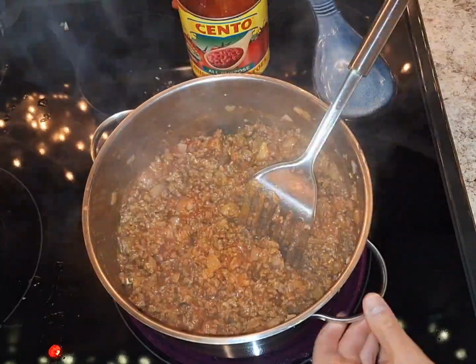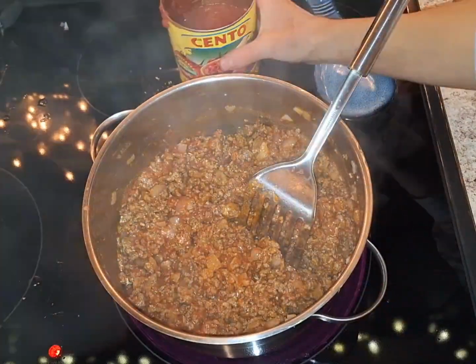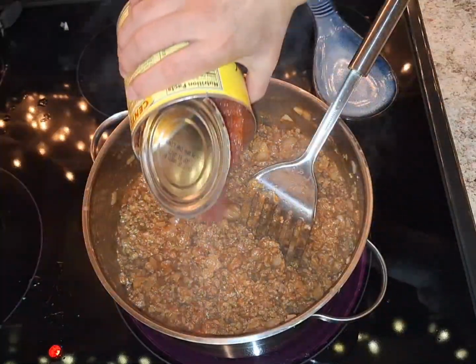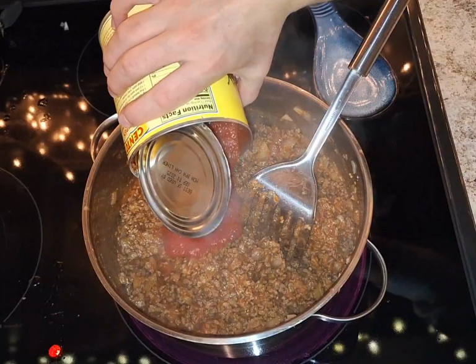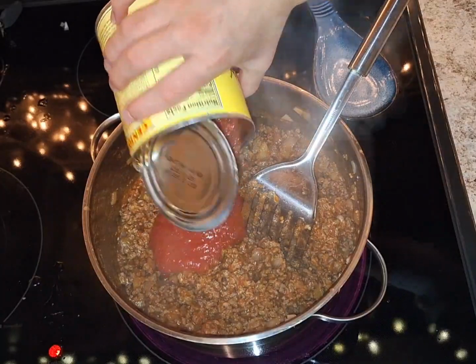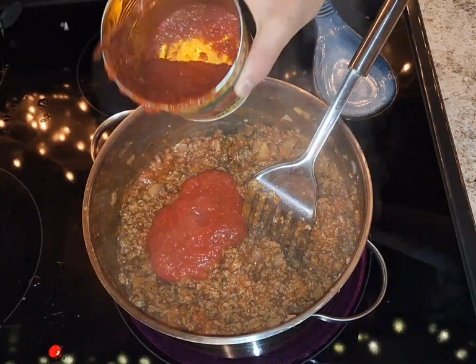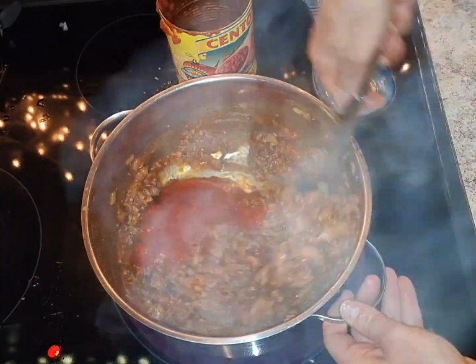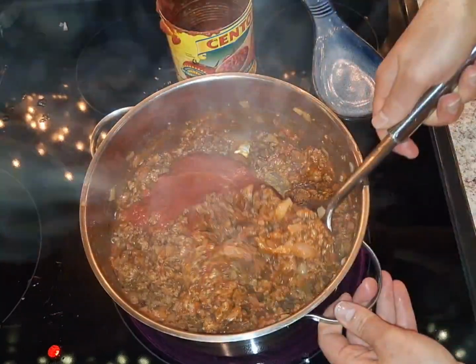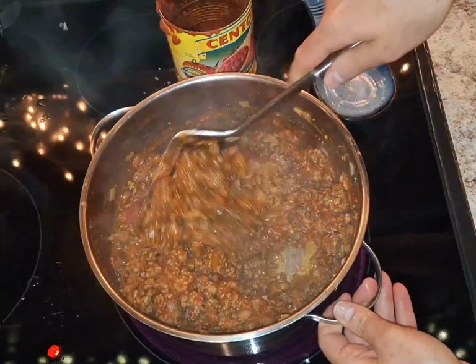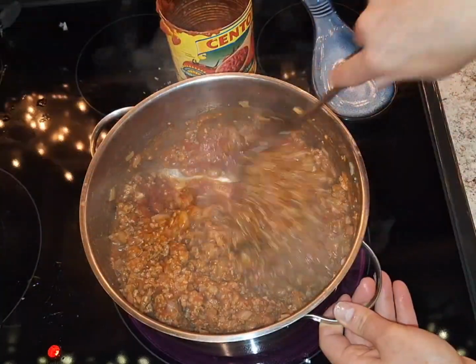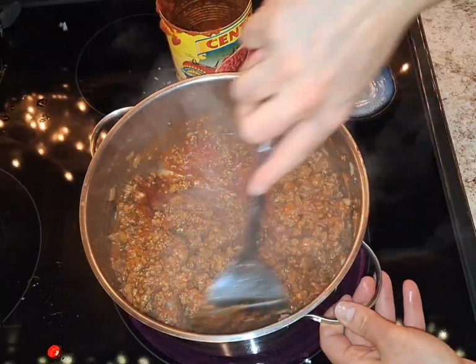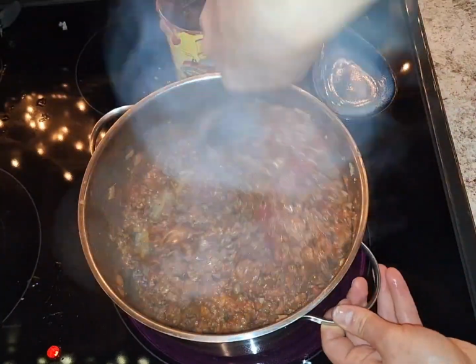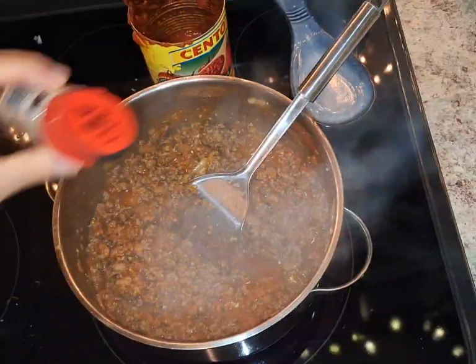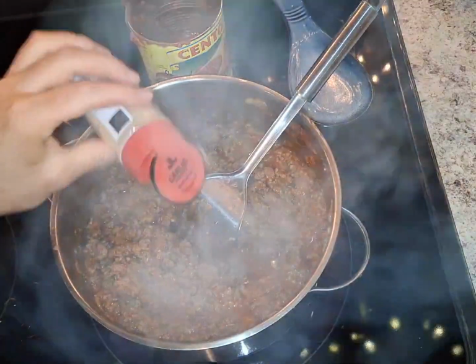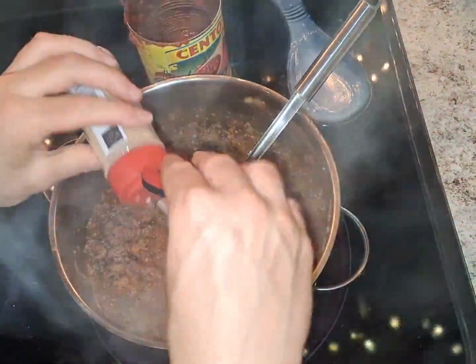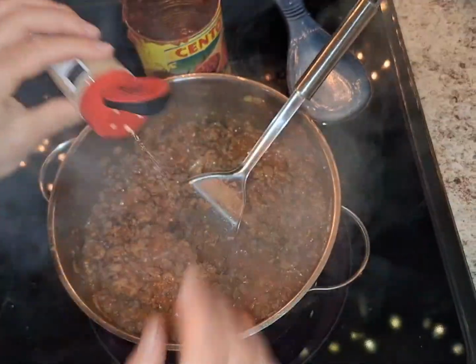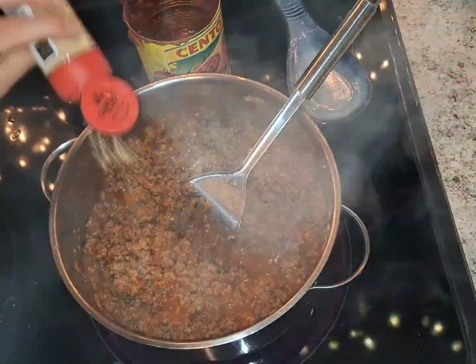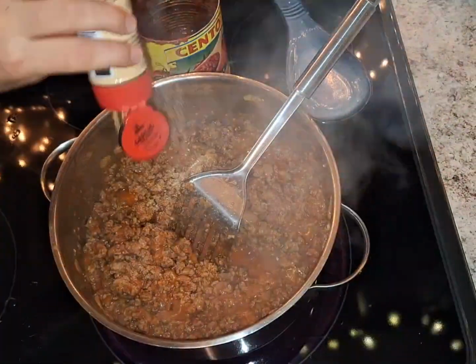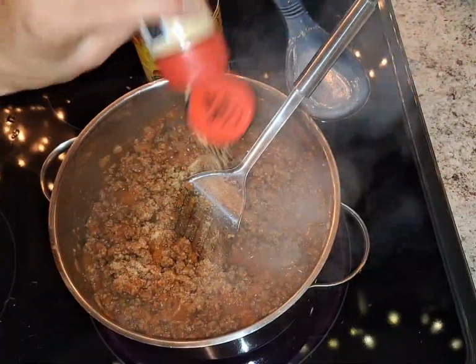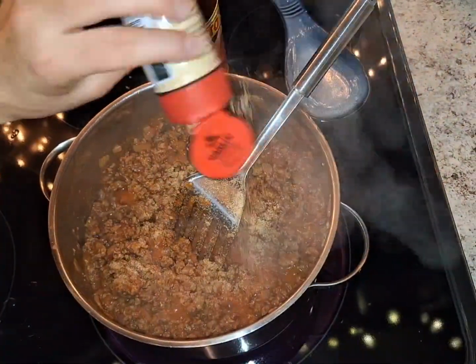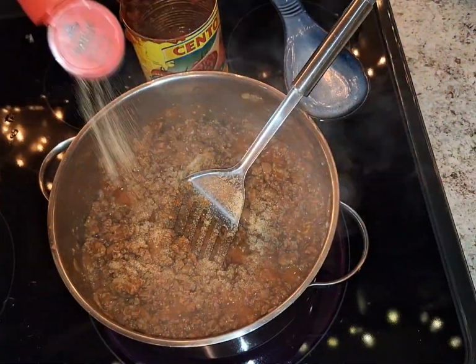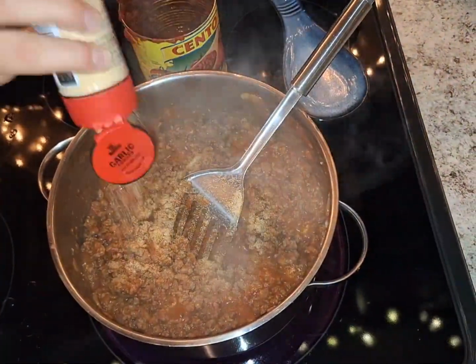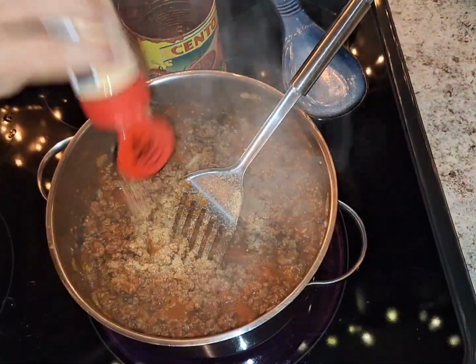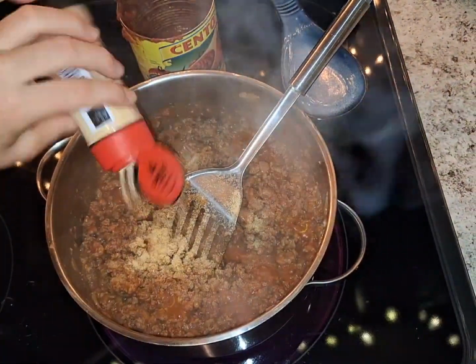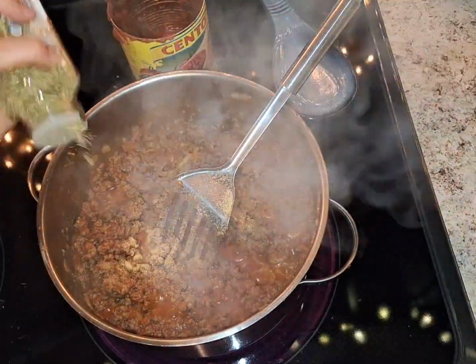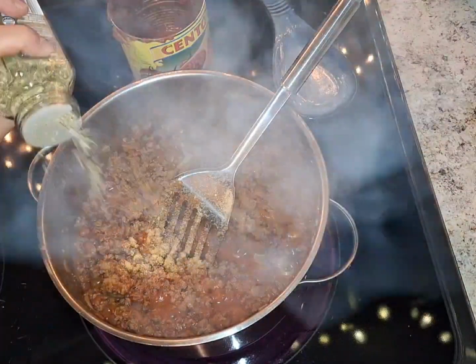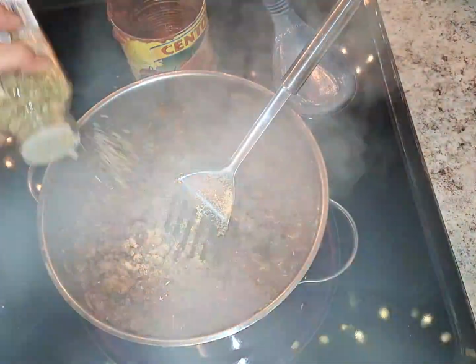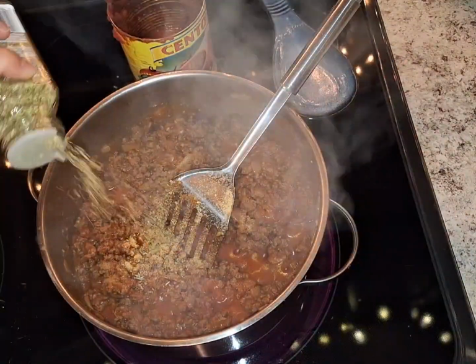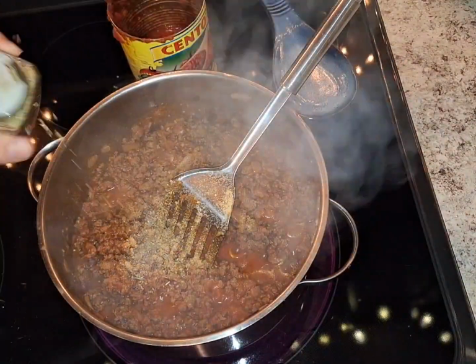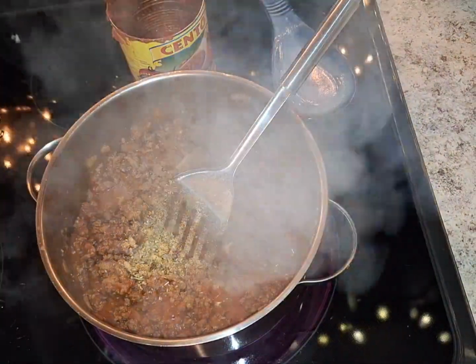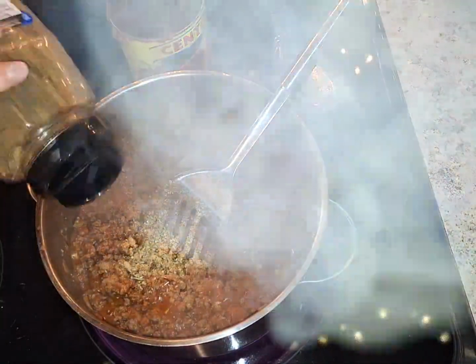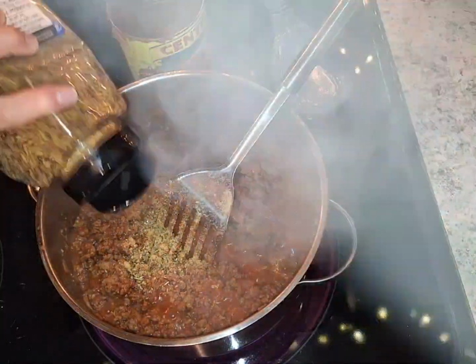We'll add probably the rest of it. We're going to add some garlic powder, some Italian seasoning, and some more black pepper.